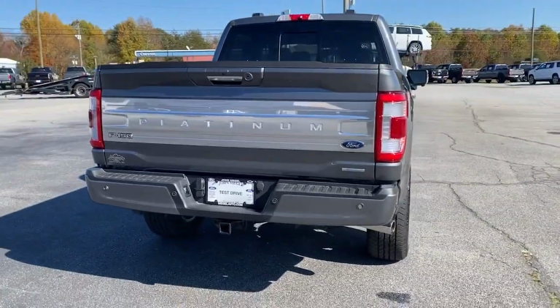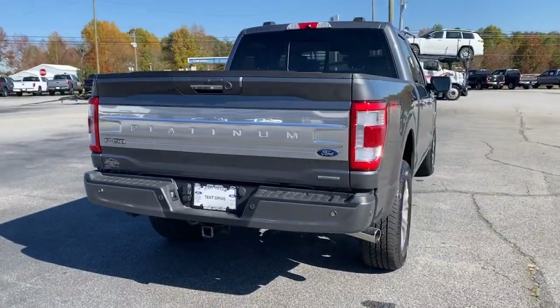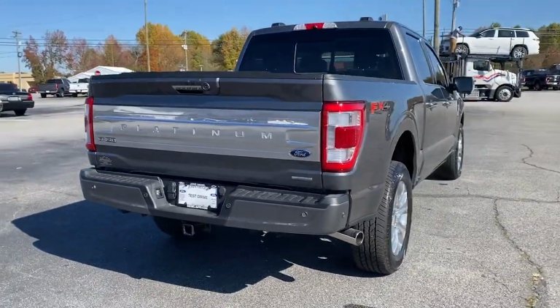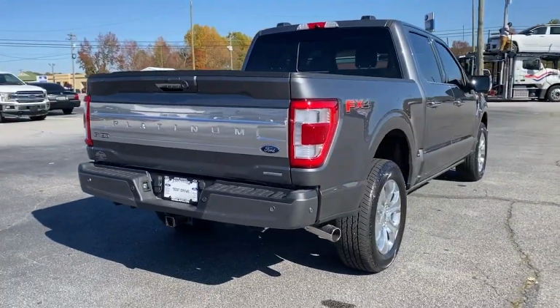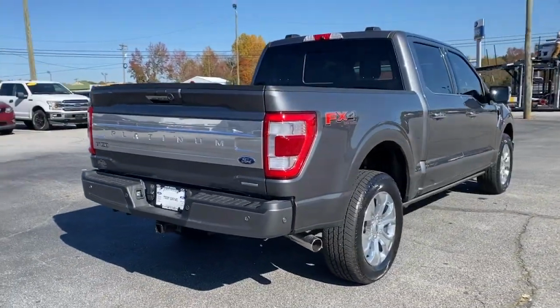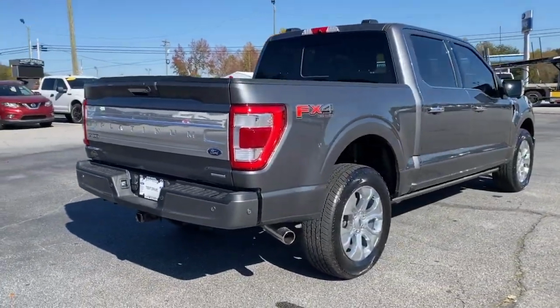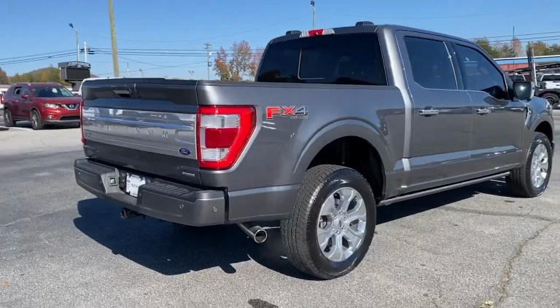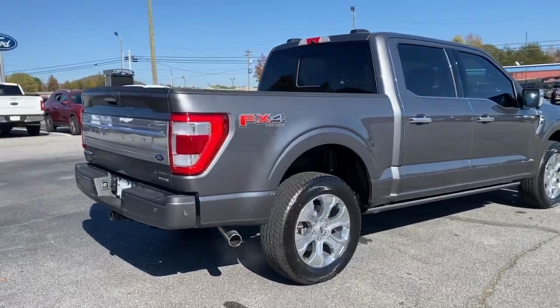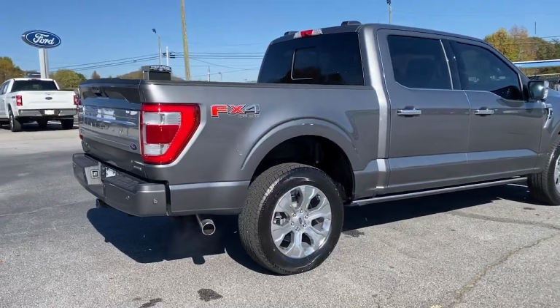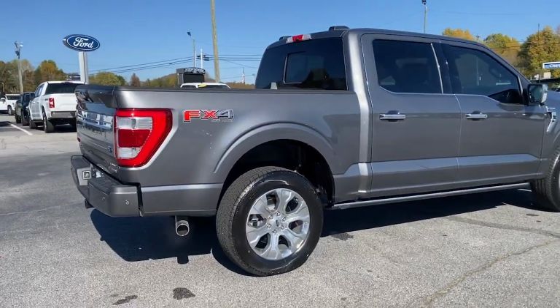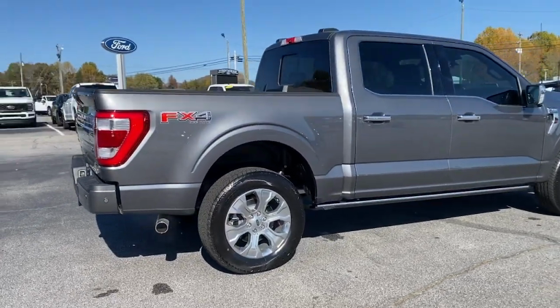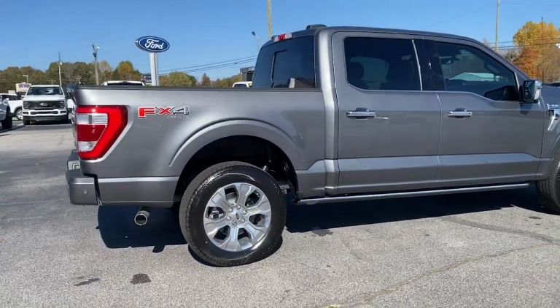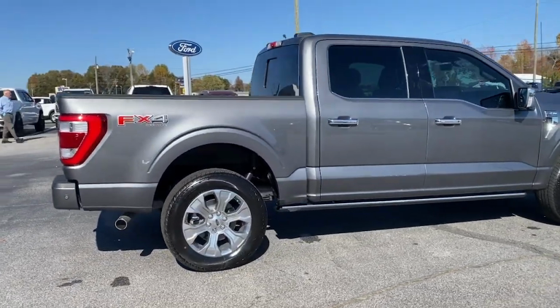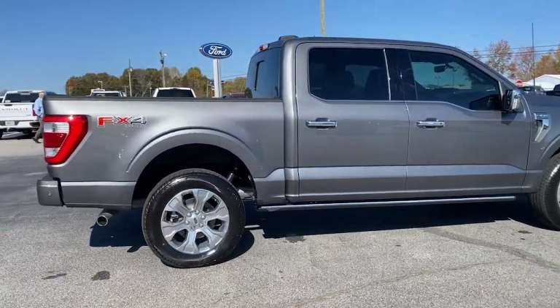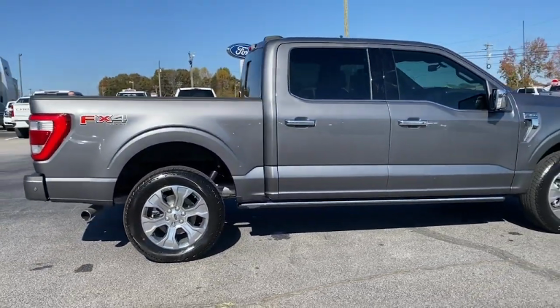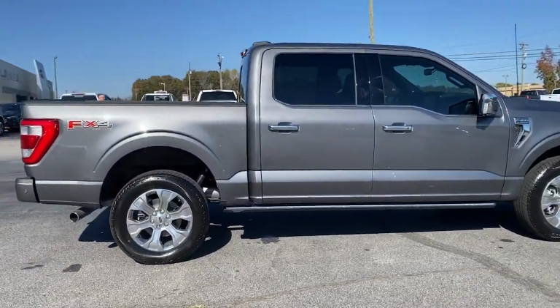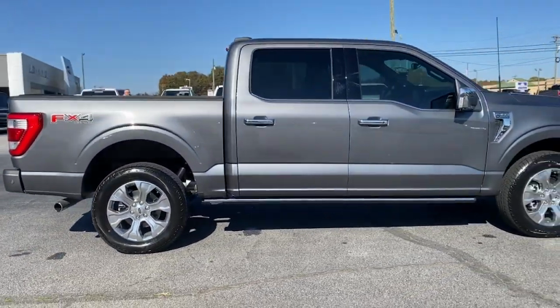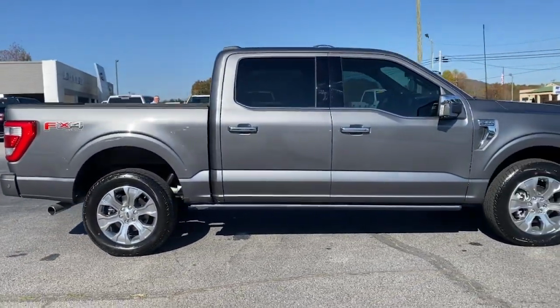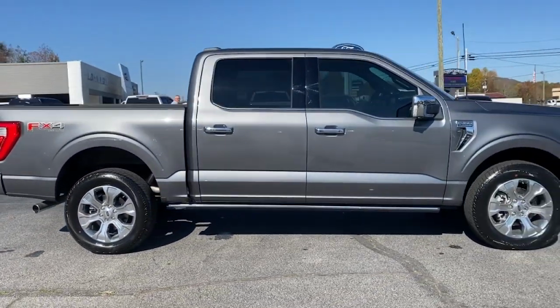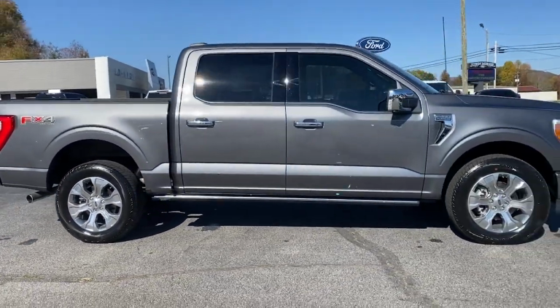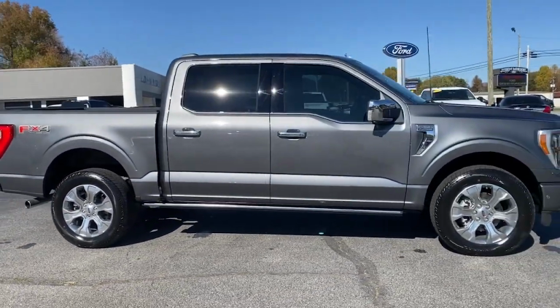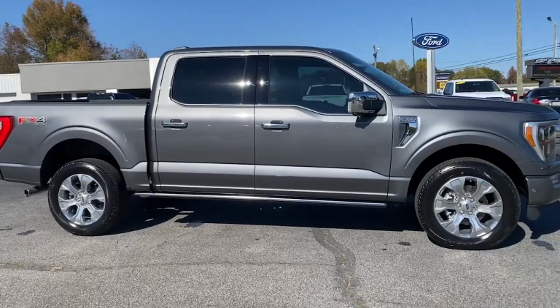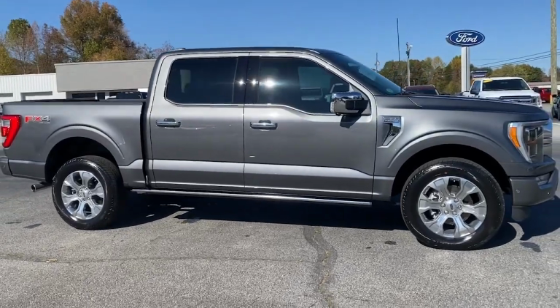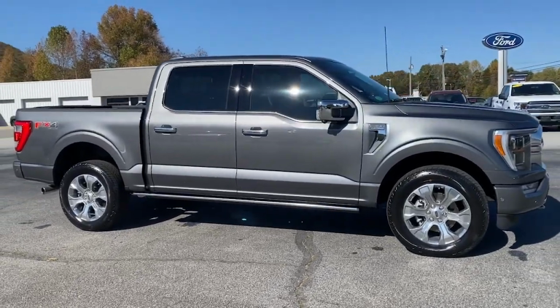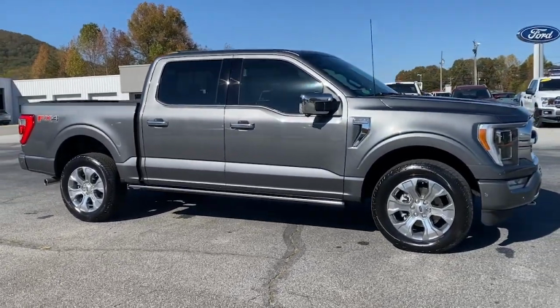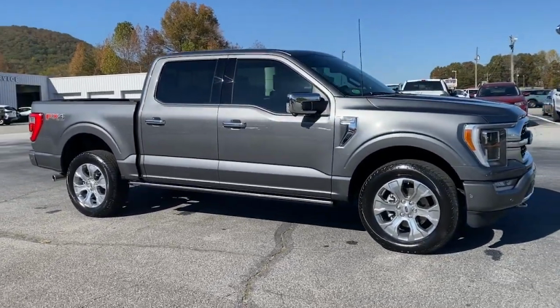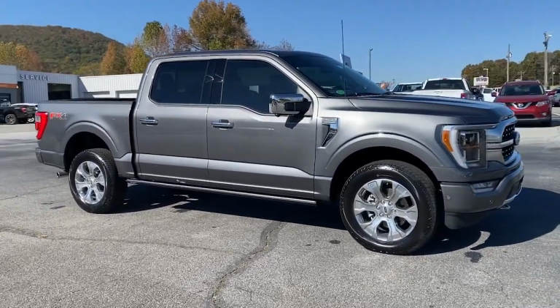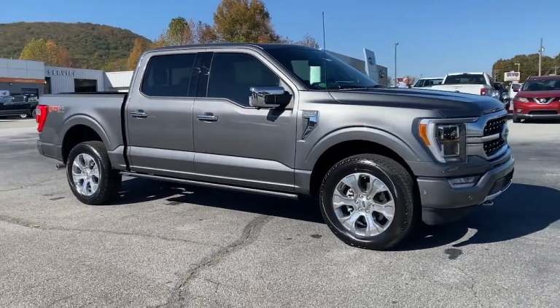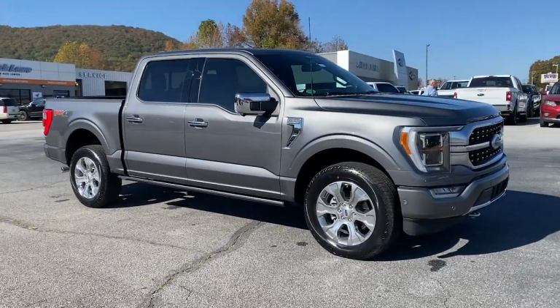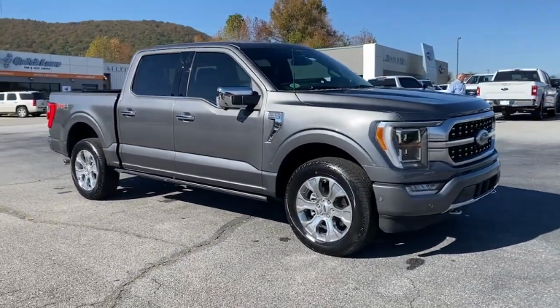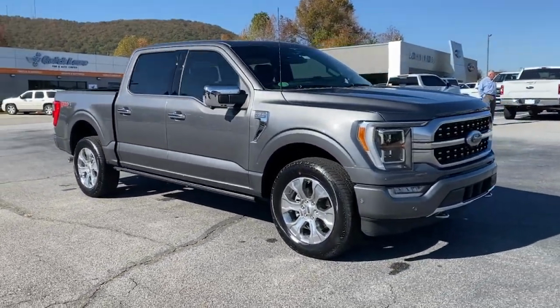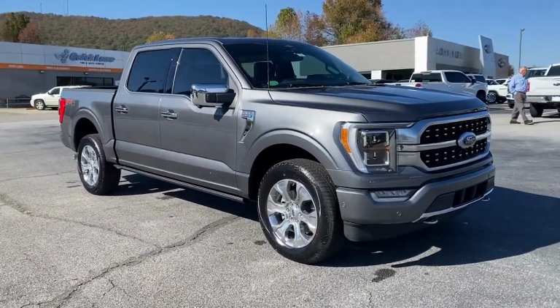Easier than ever to use, this truck is designed to maximize productivity on the road, trail, or job site. This F-150 is the sweet spot at the intersection of strong and light.